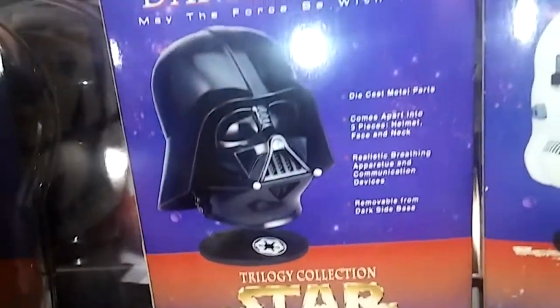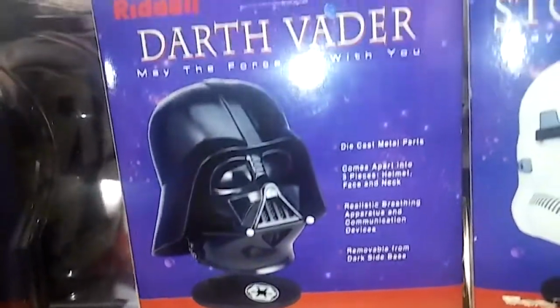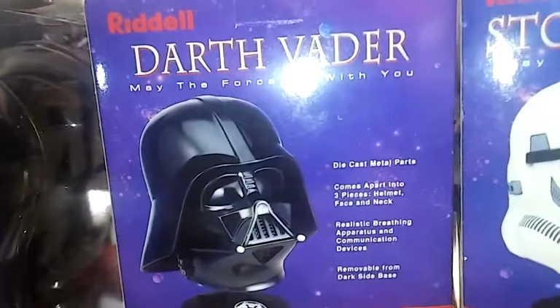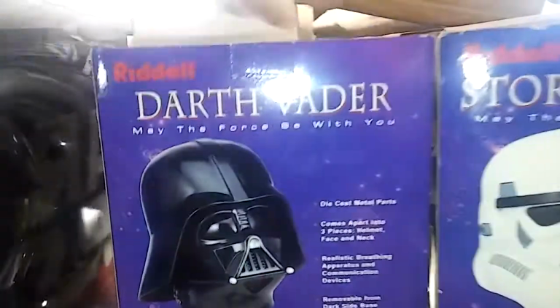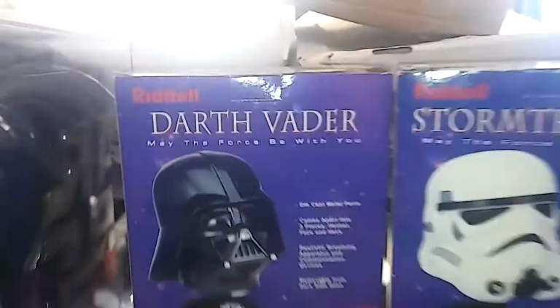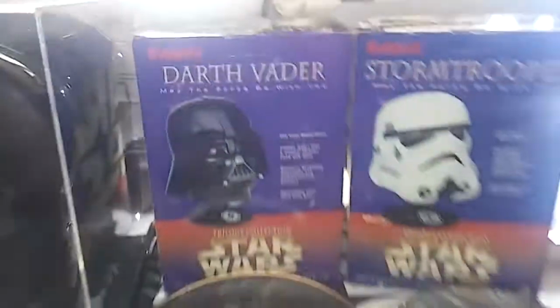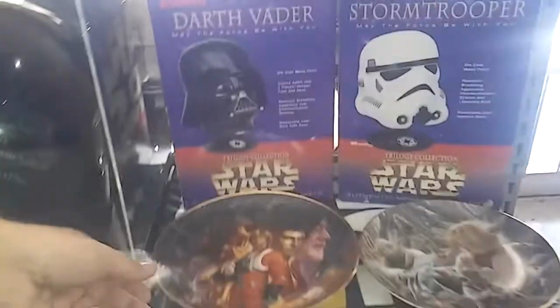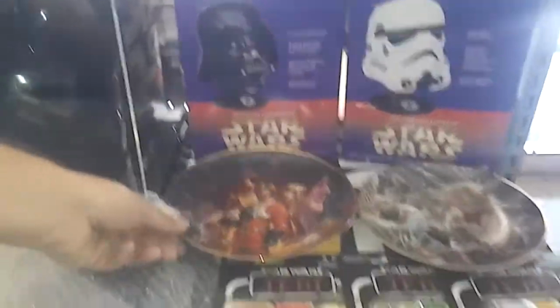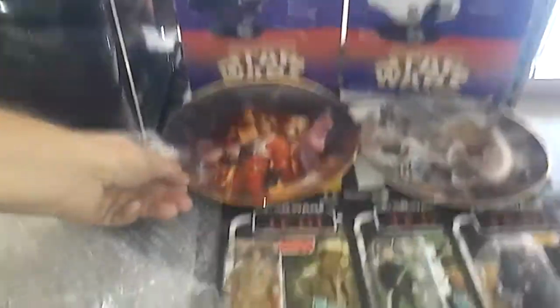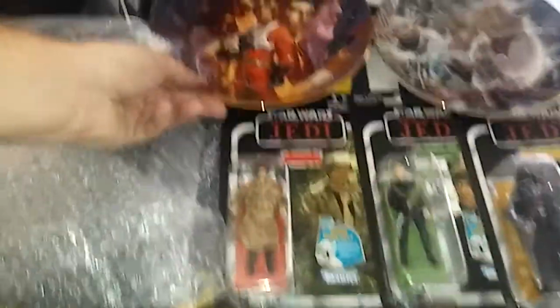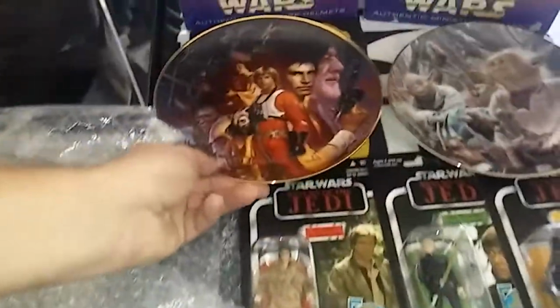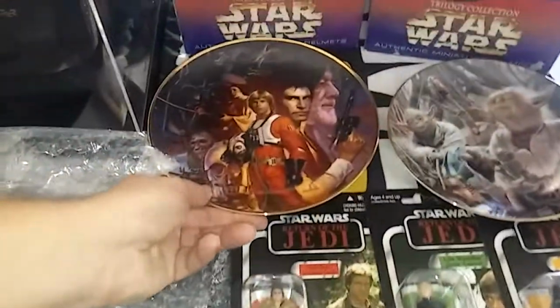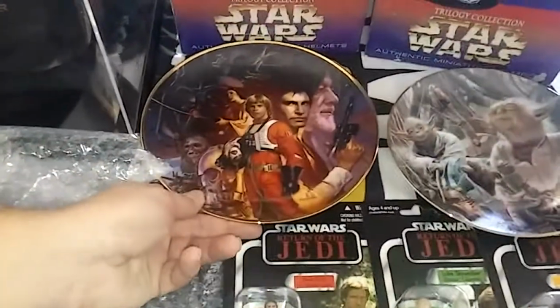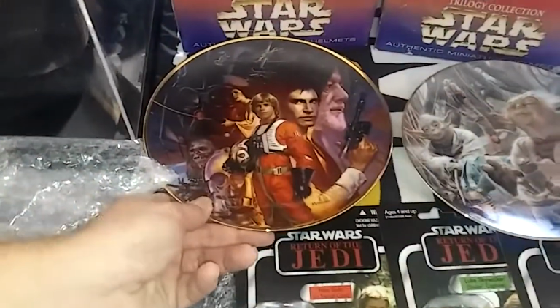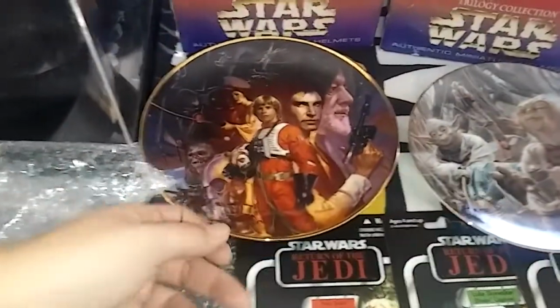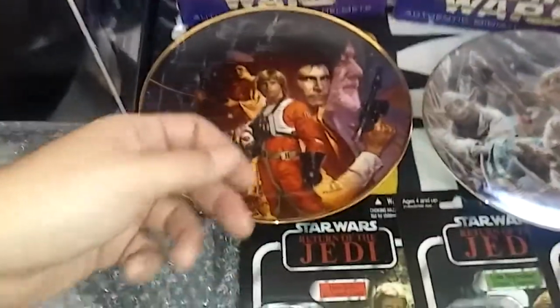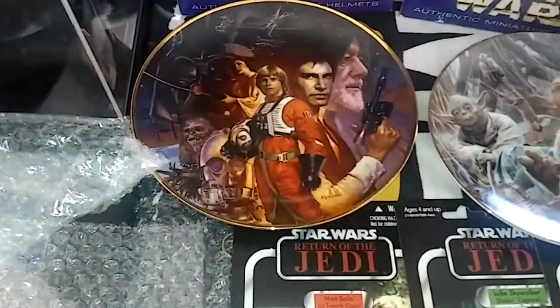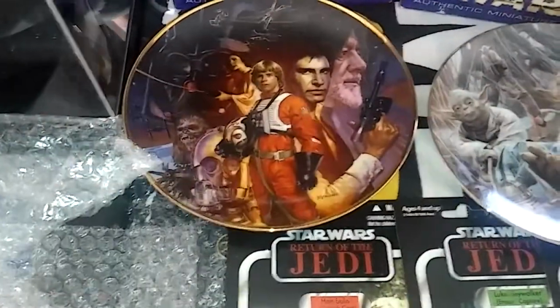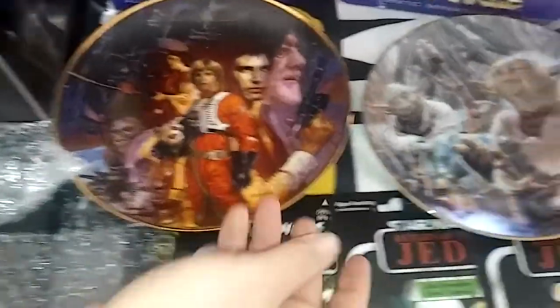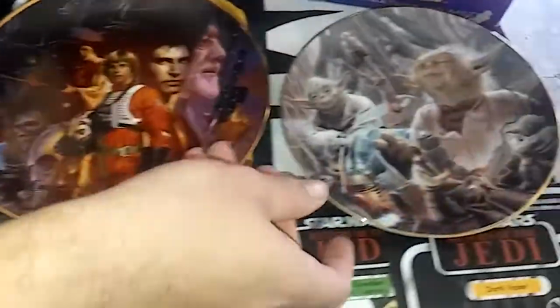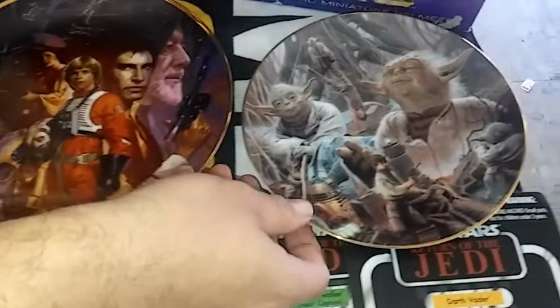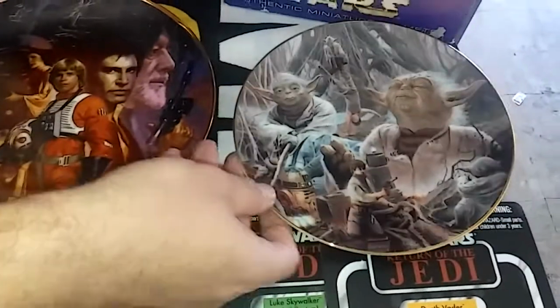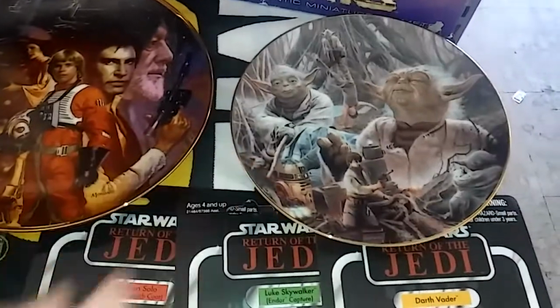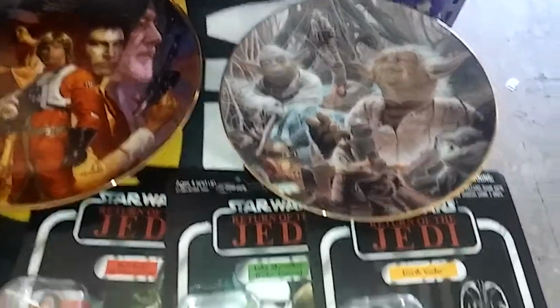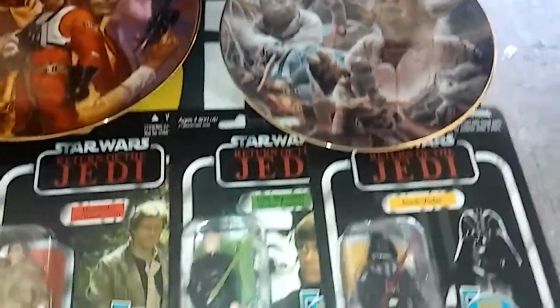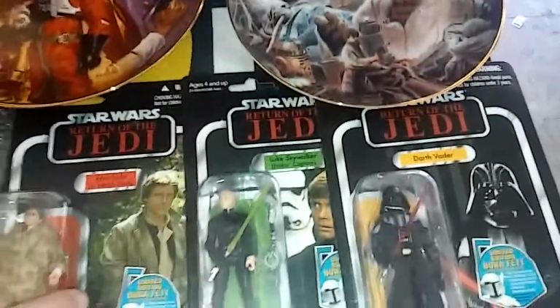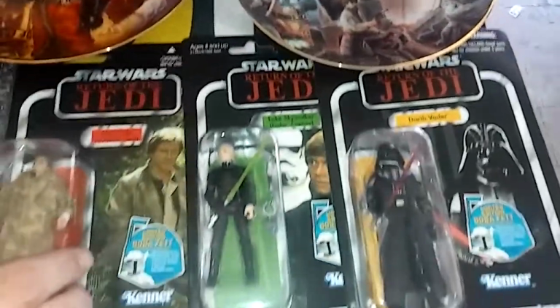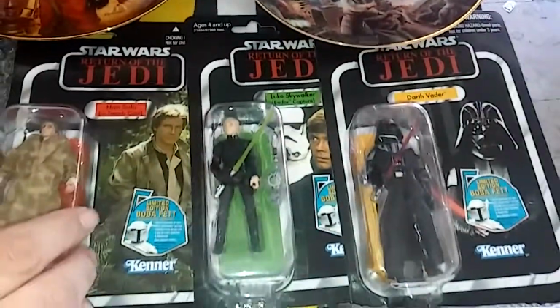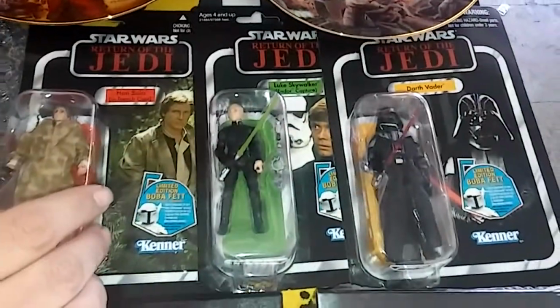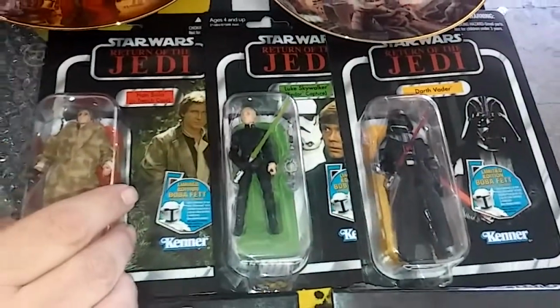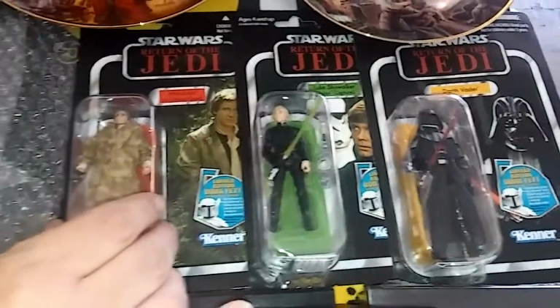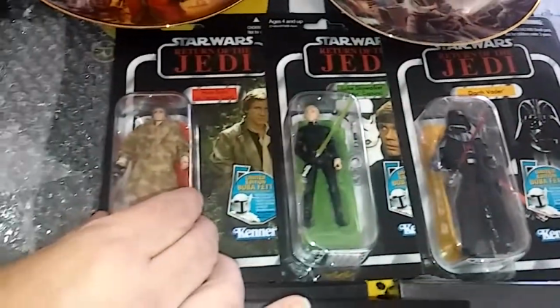Then we've got the larger Luke Skywalker and the Yoda remake Jedi figures from 2011.